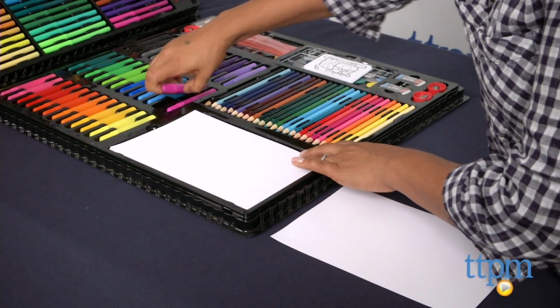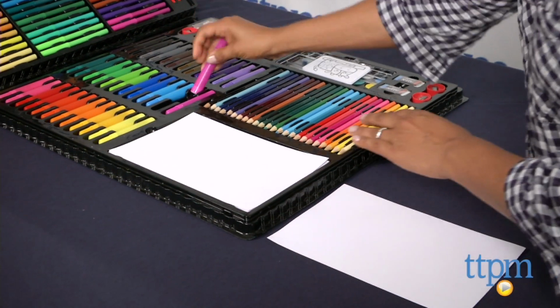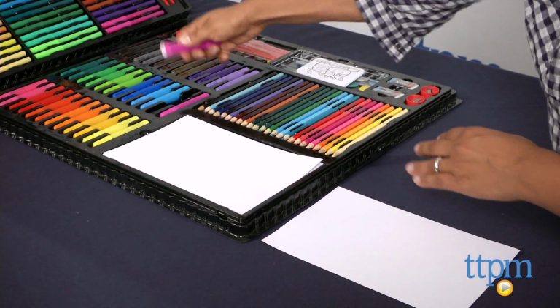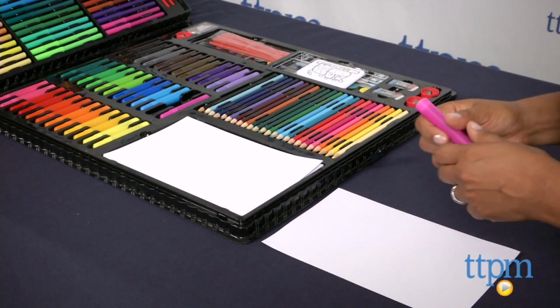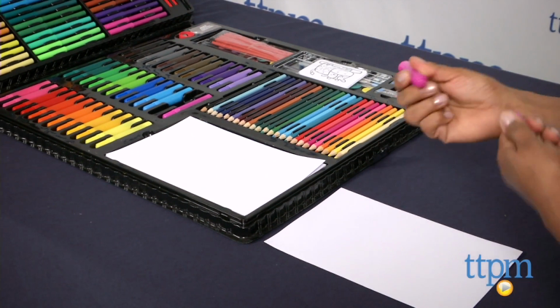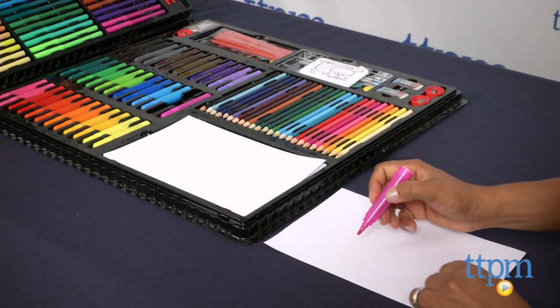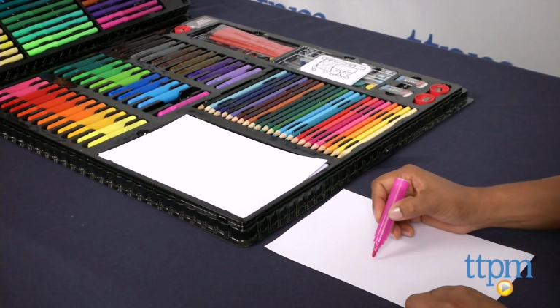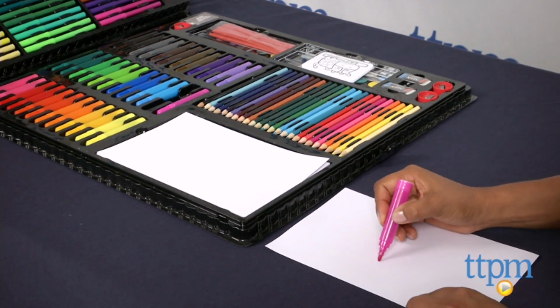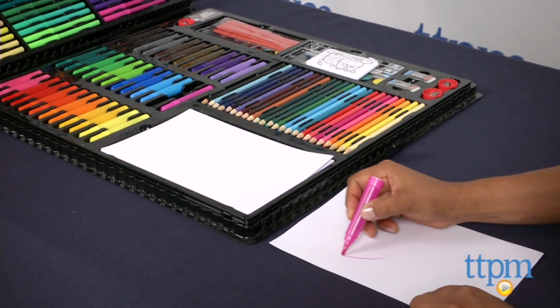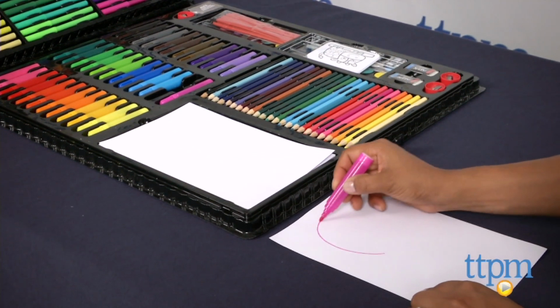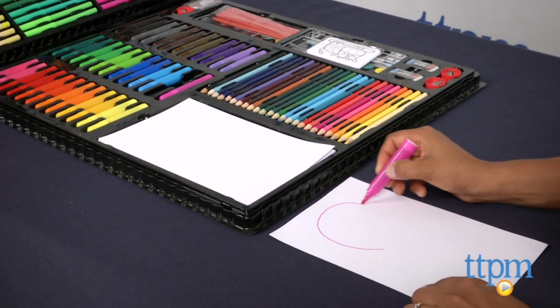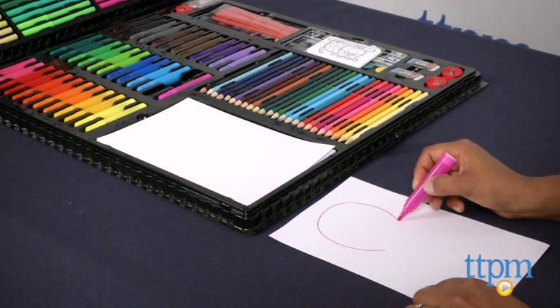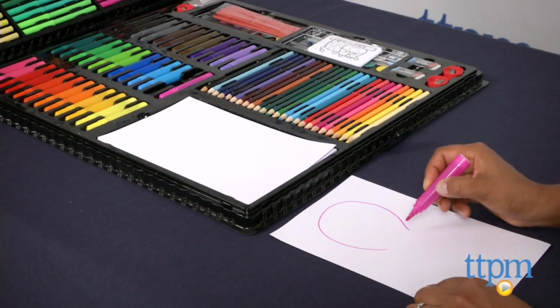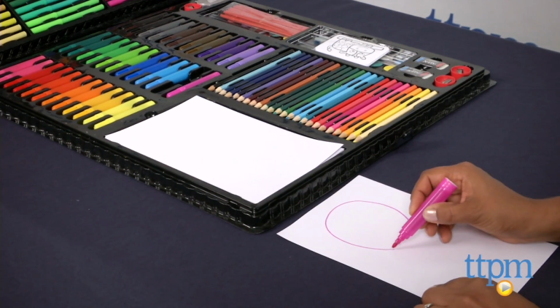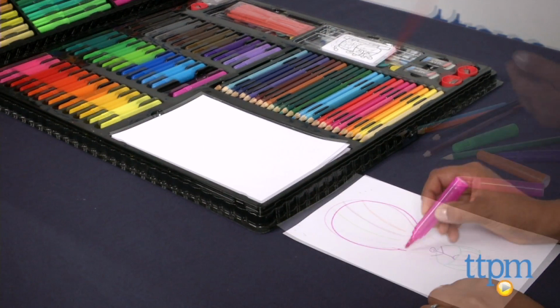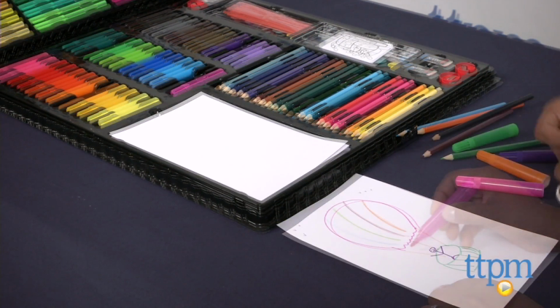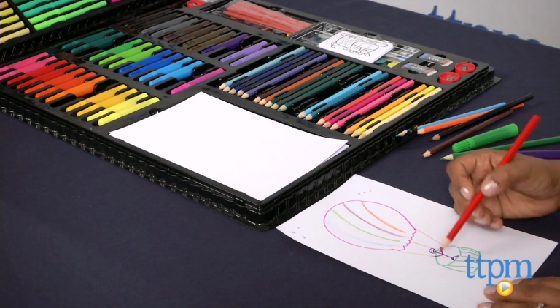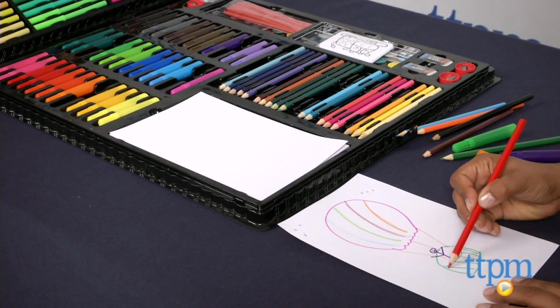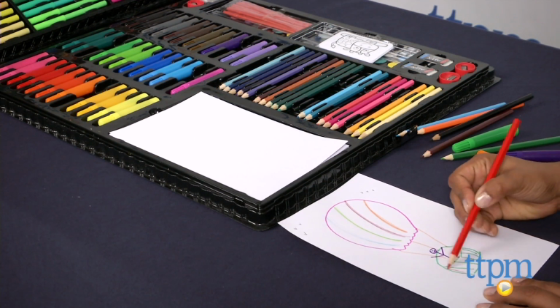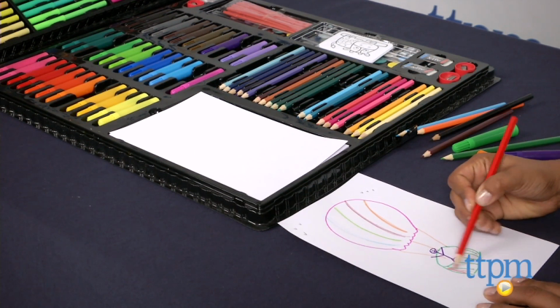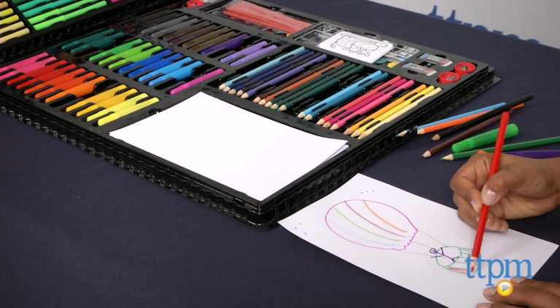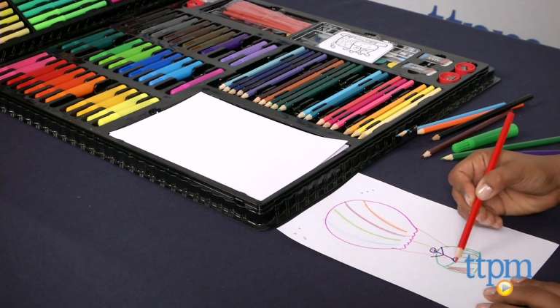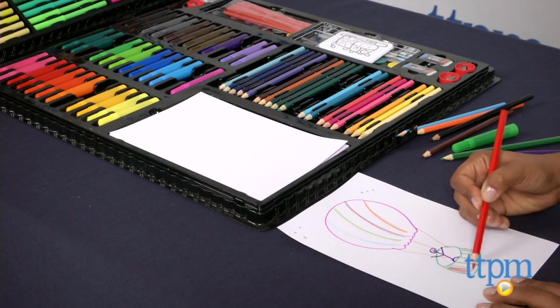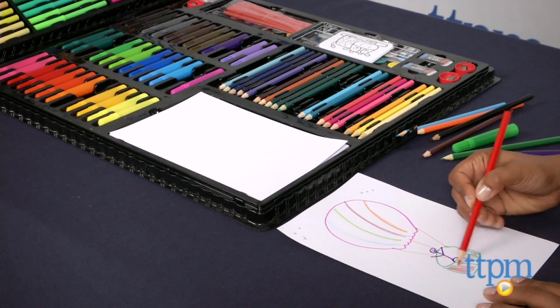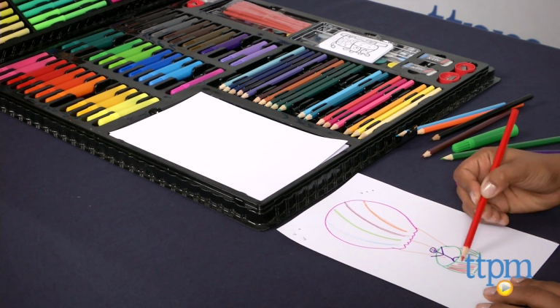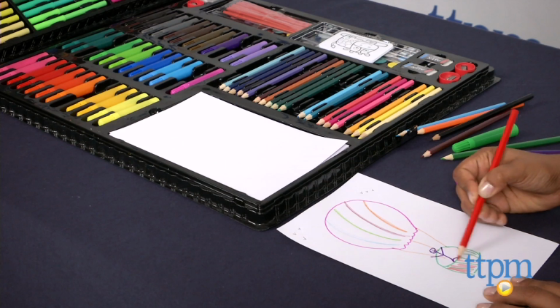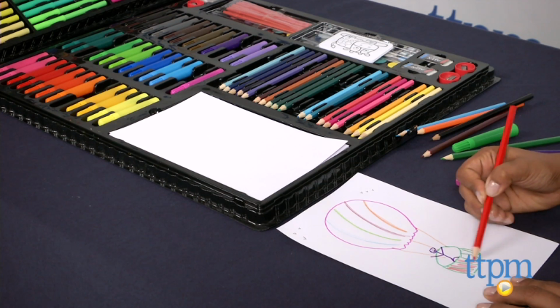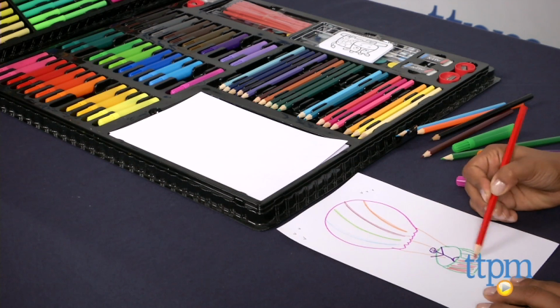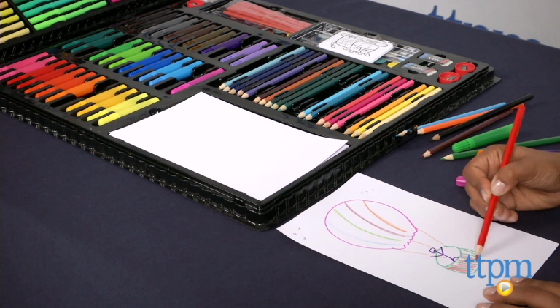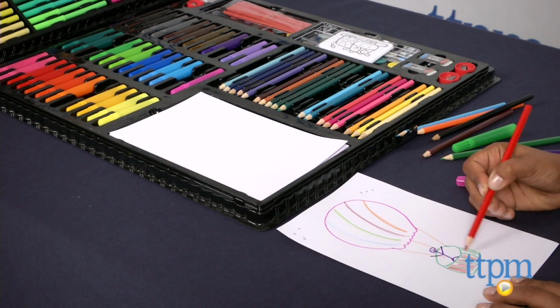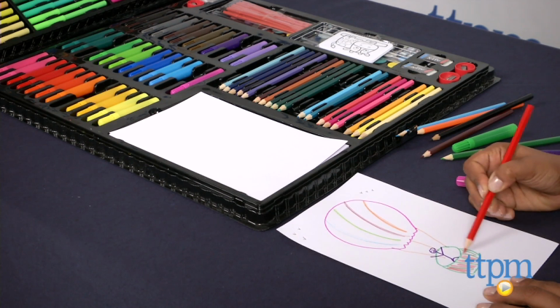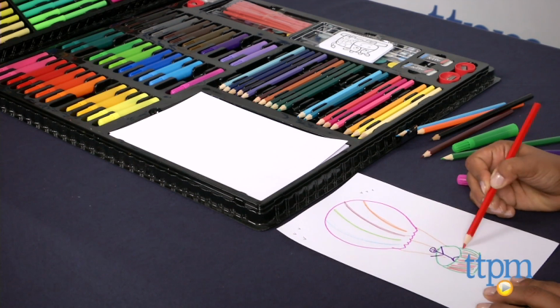Imagine getting this as a child — your creative ideas would have no limit. Art supplies are great for getting kids focused and encouraging imagination. It's also a tangible way to play, and there are no limits or rules to art, which is always a win.